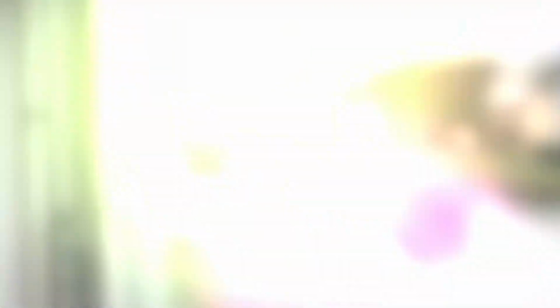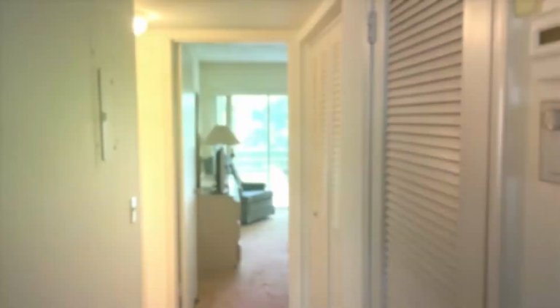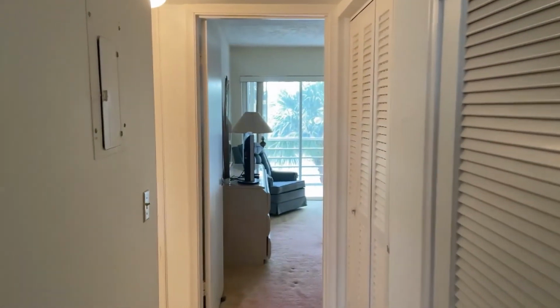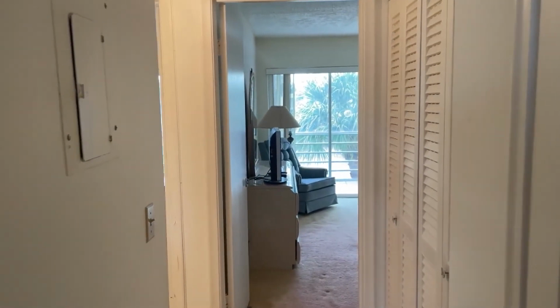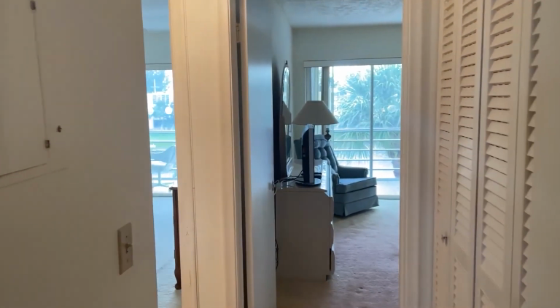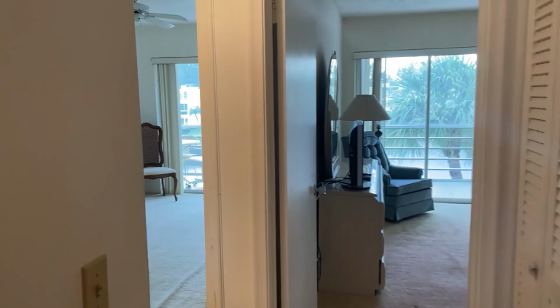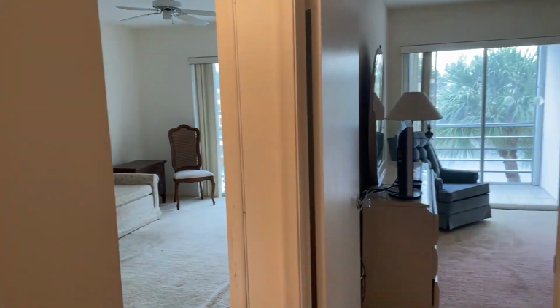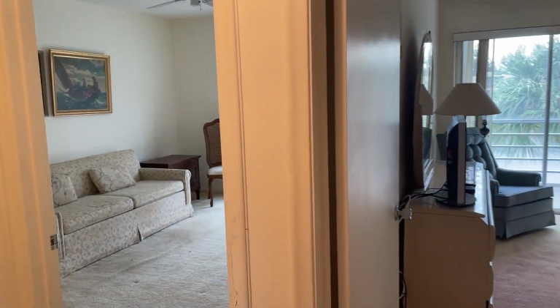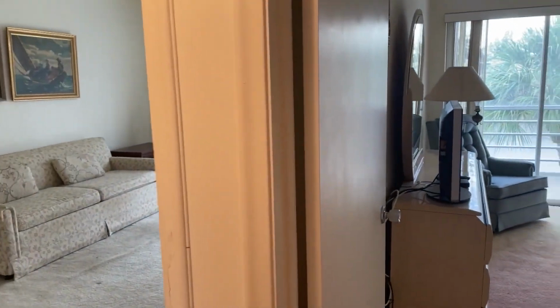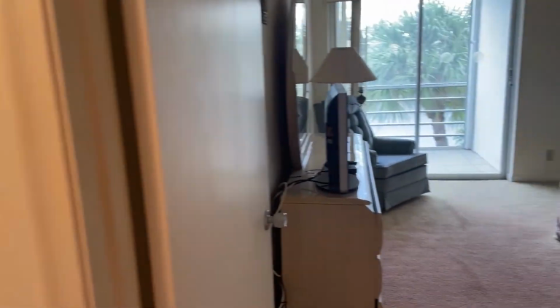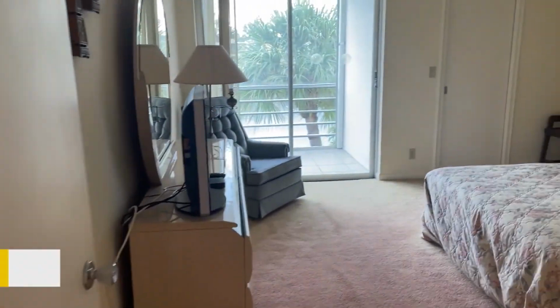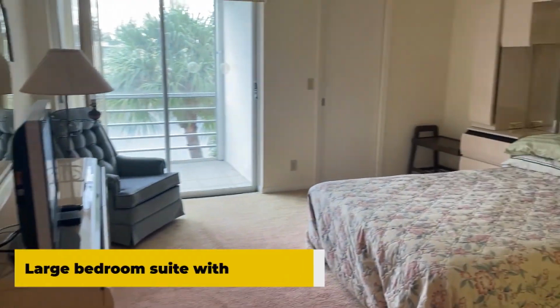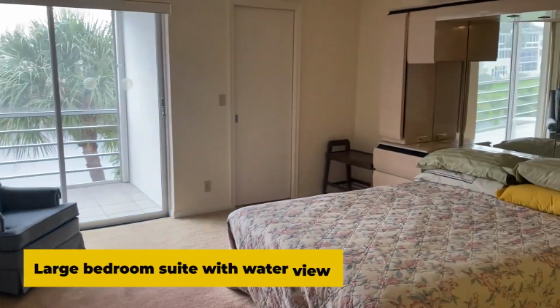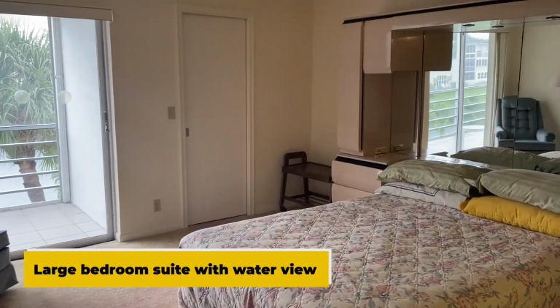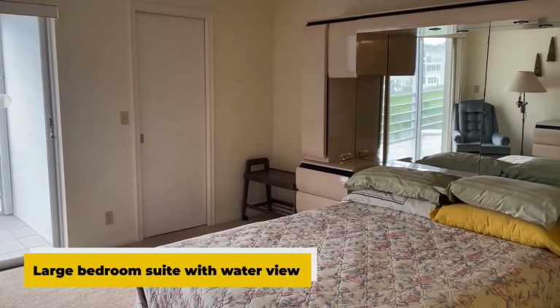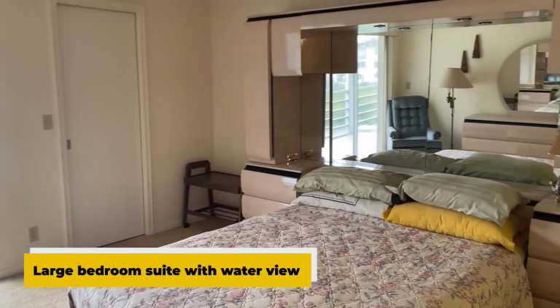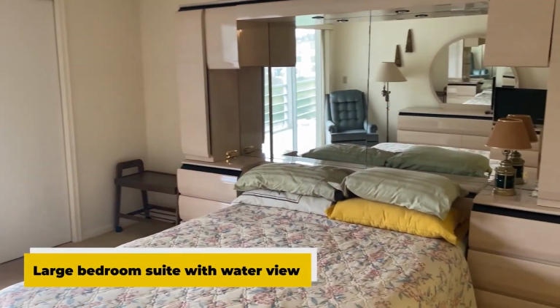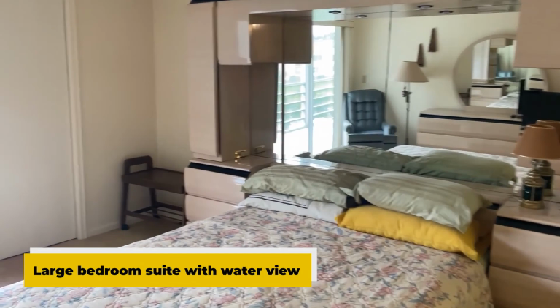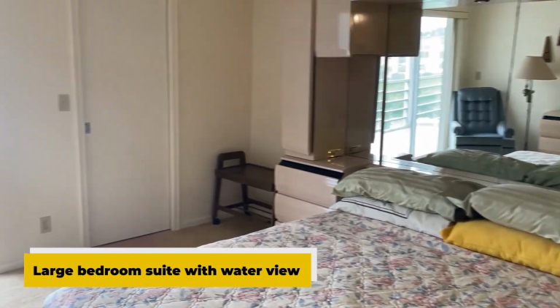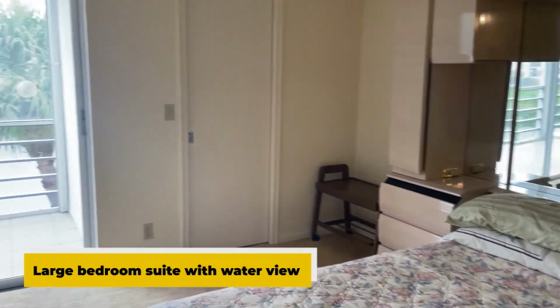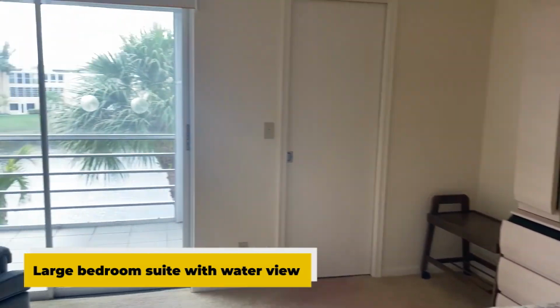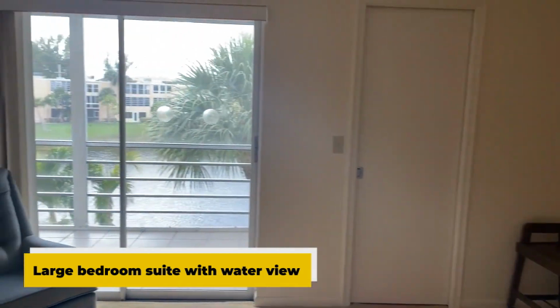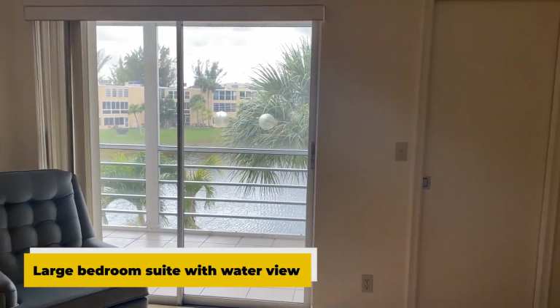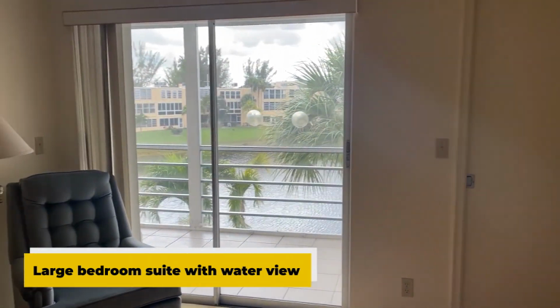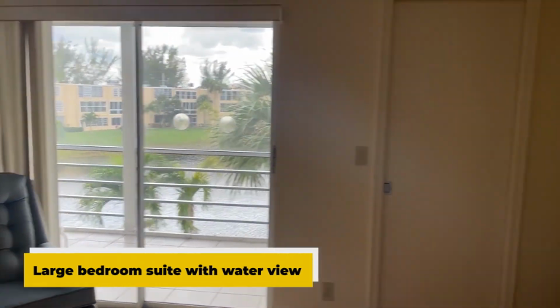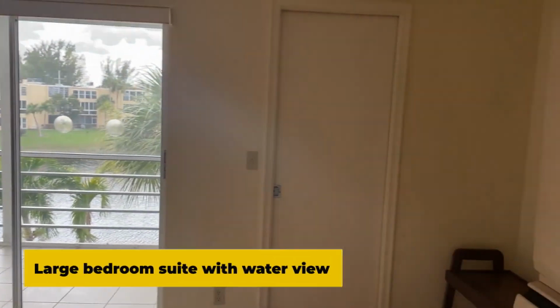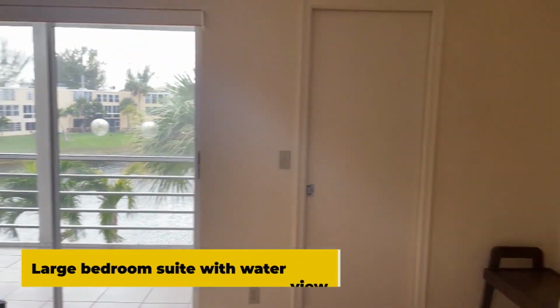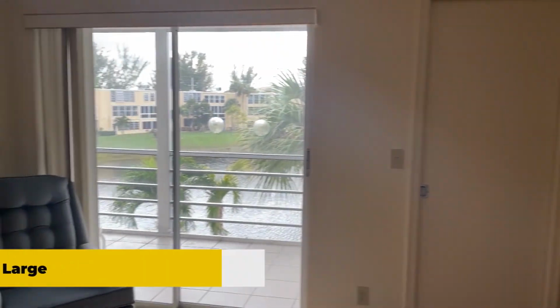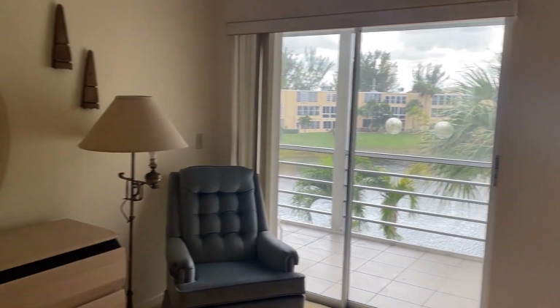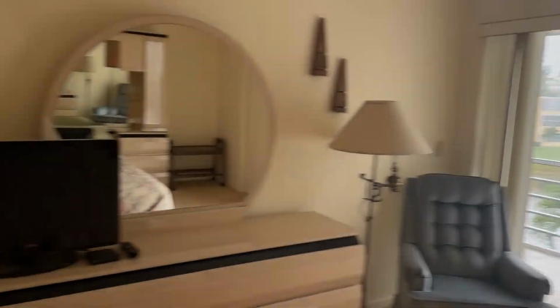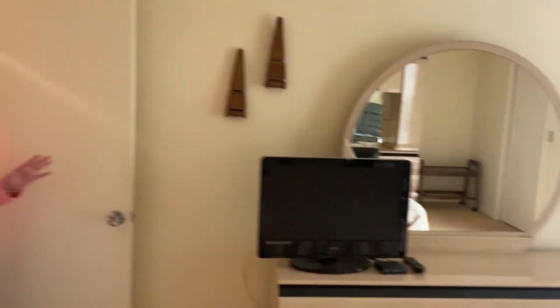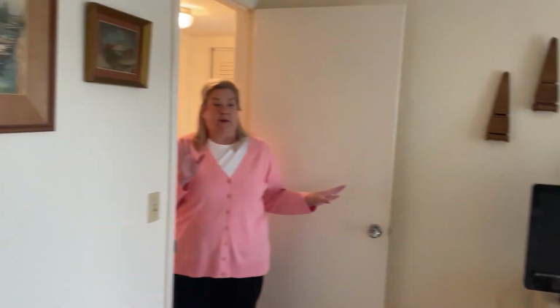Let's go take a look at the primary bedroom suite. We have a lovely water view, walk-in closet, full en-suite bath, and lots of space.